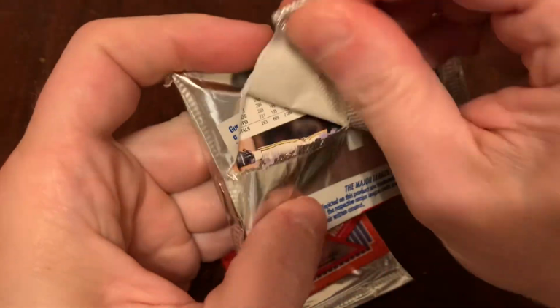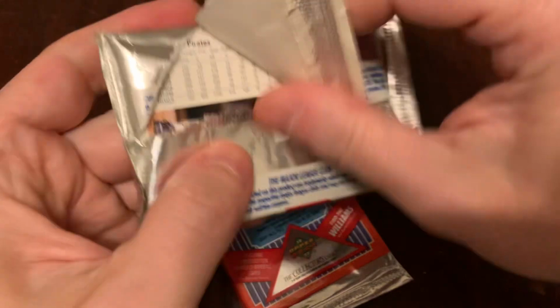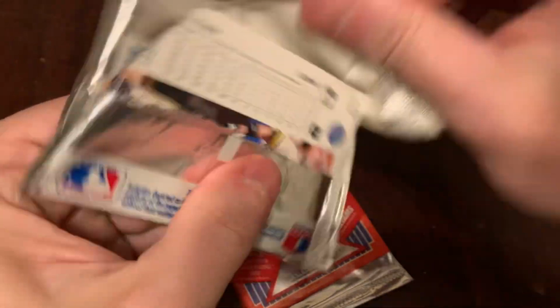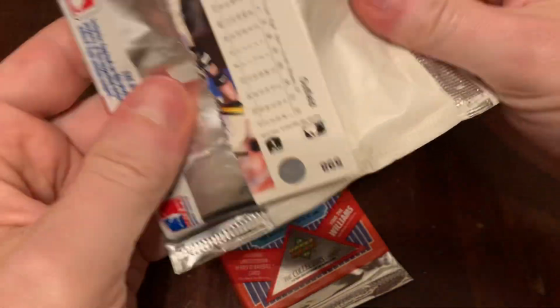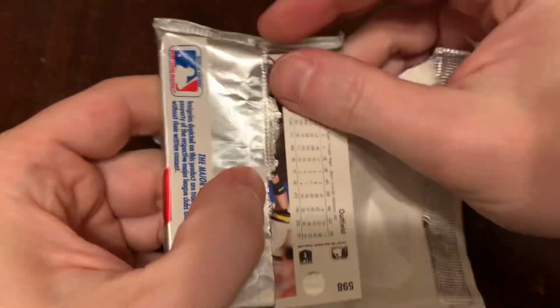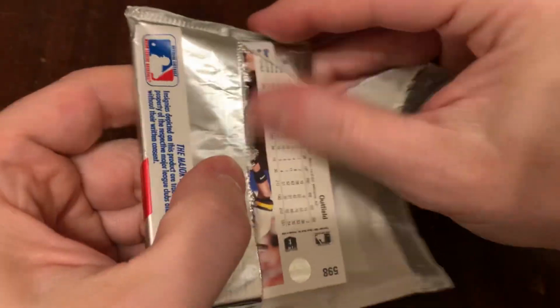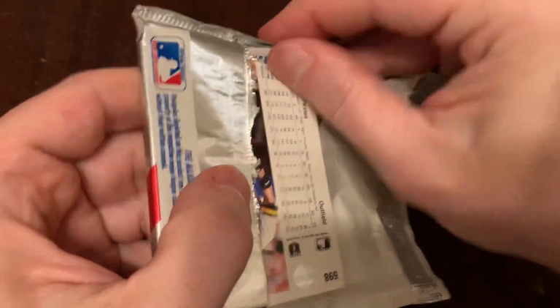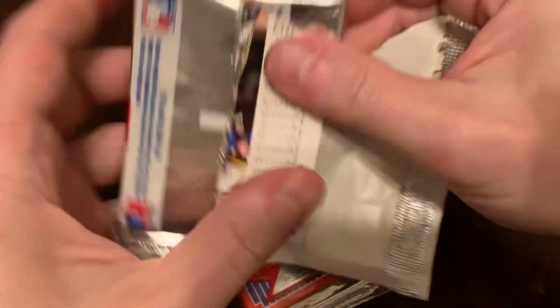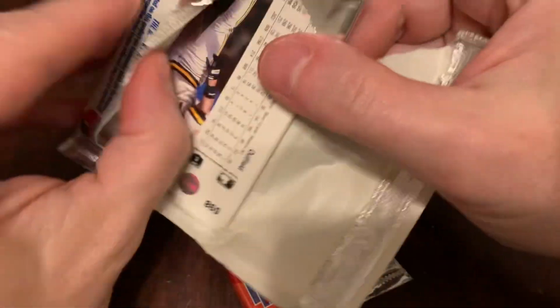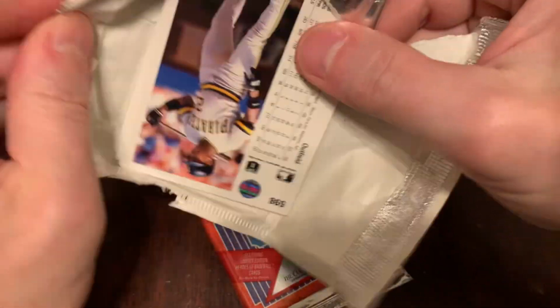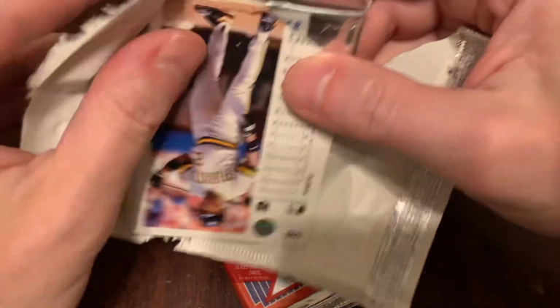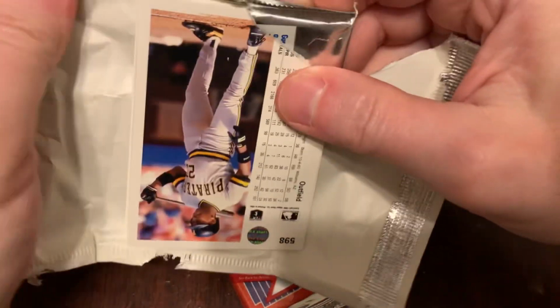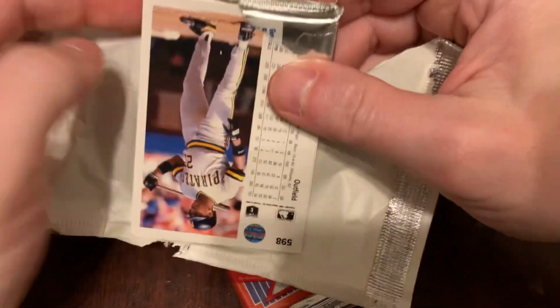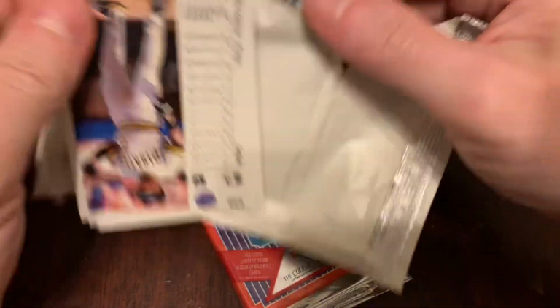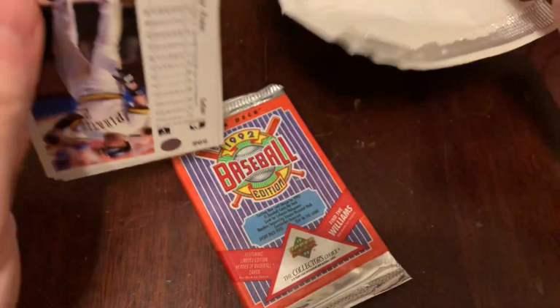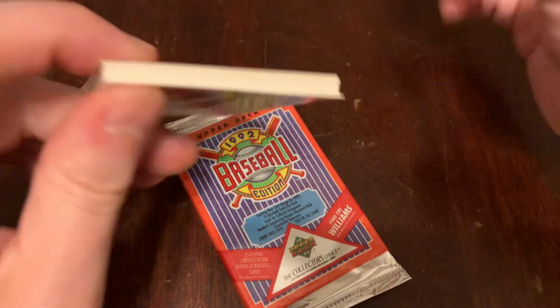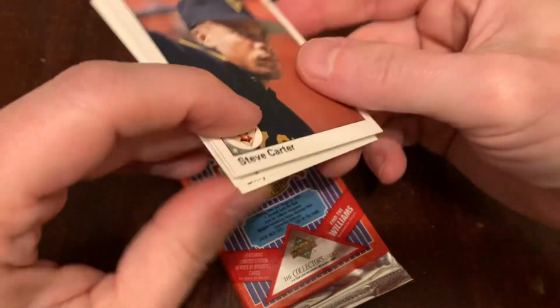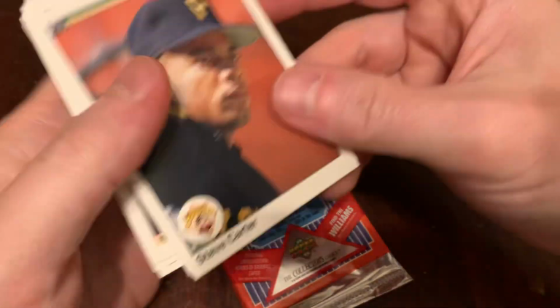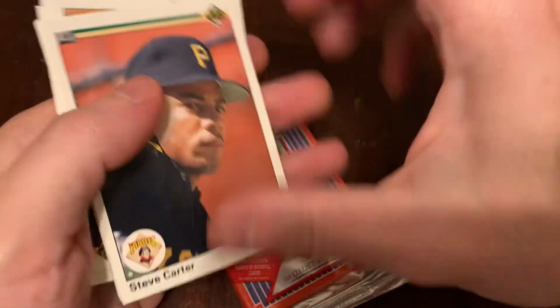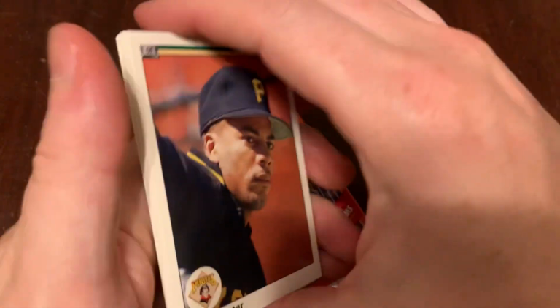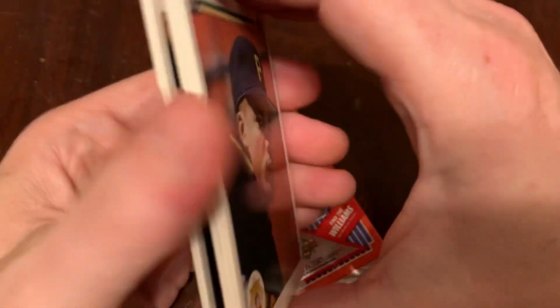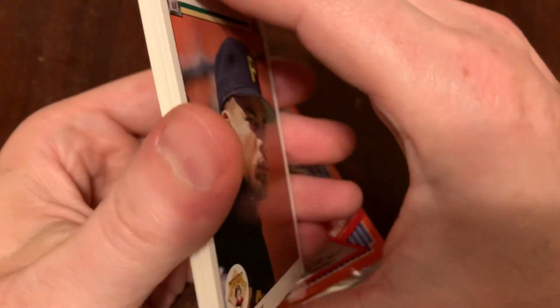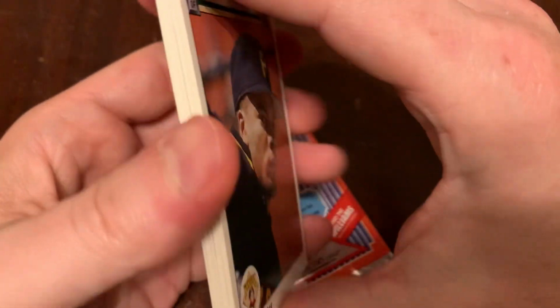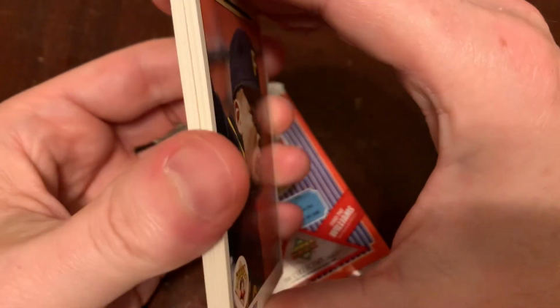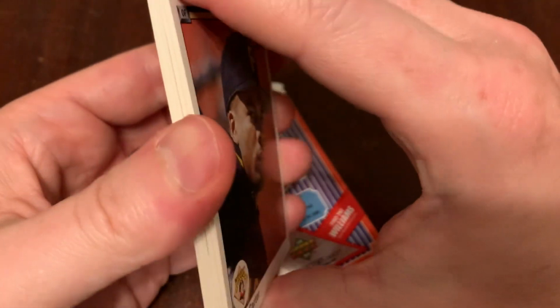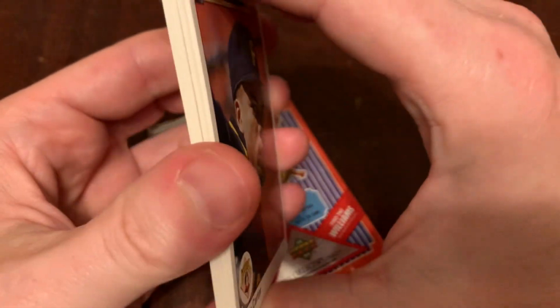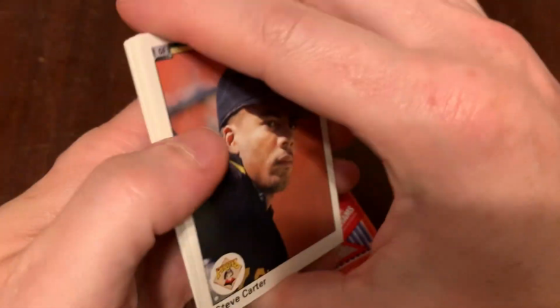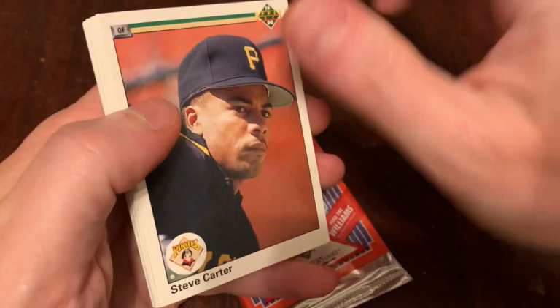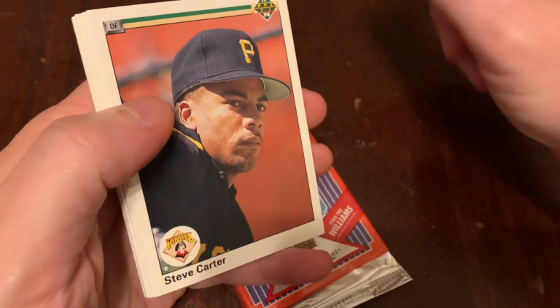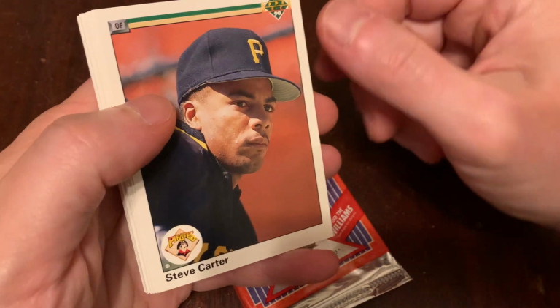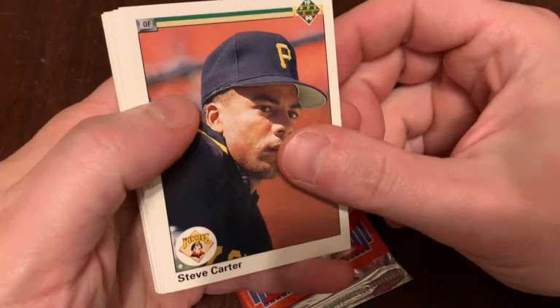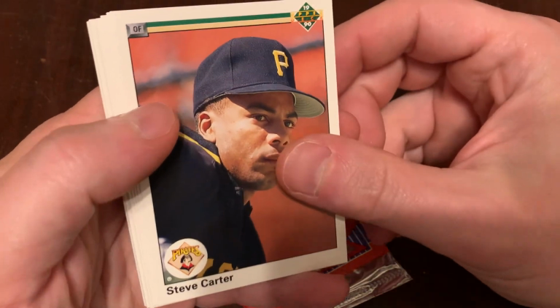Tamper-proof foil — really a game changer for baseball at the time. Score had been doing the plastic tamper-proof bags, but Topps, Flair, a bunch of the other guys were still doing the wax, the traditional wax.